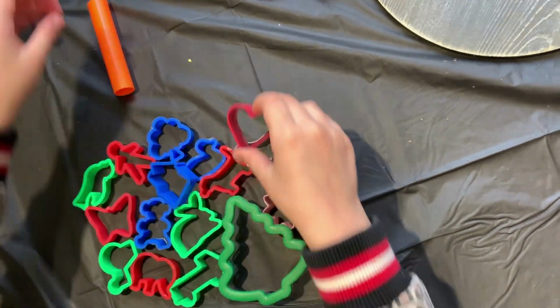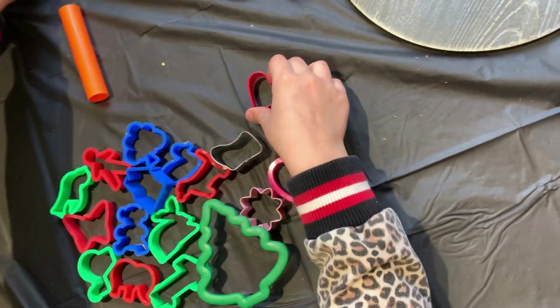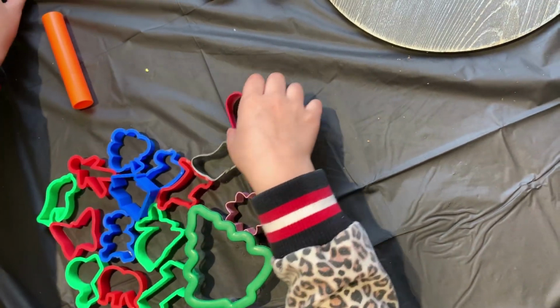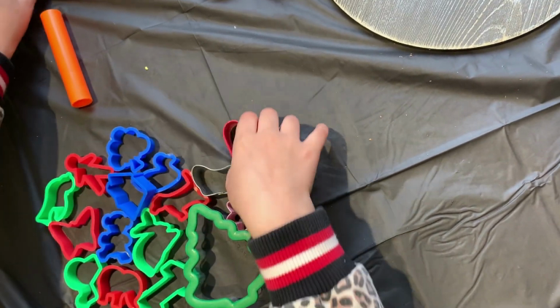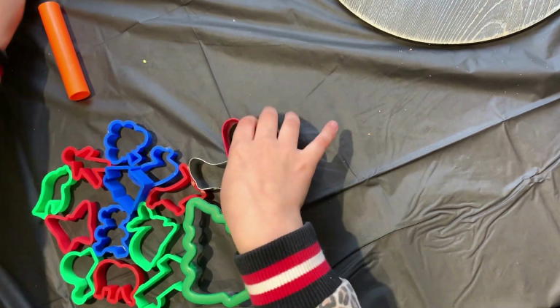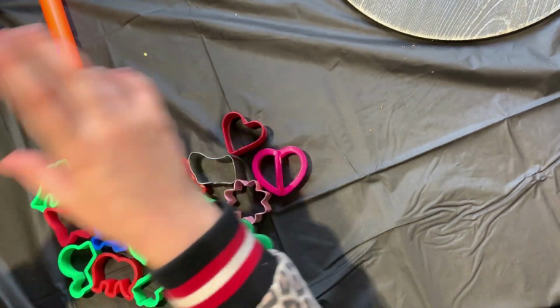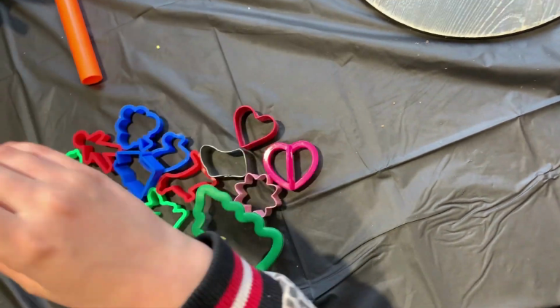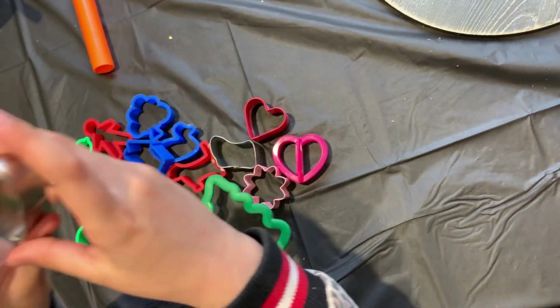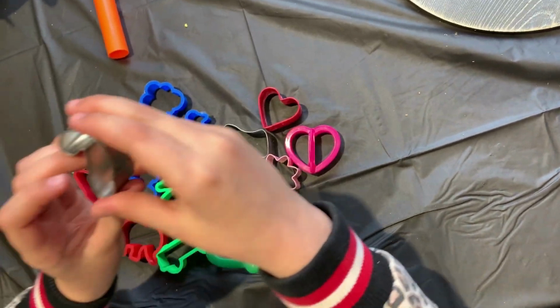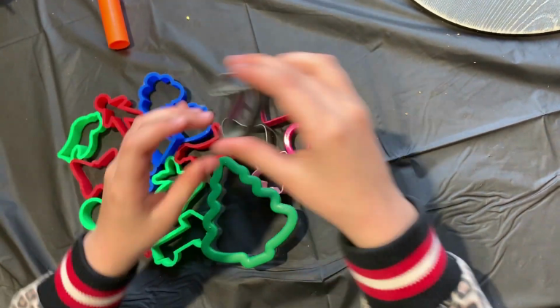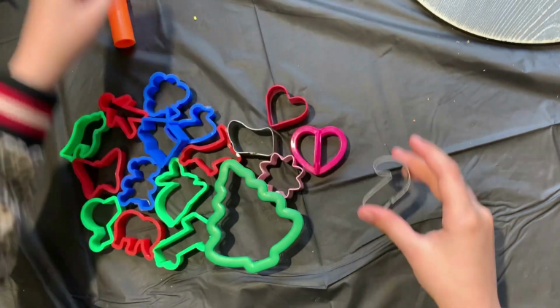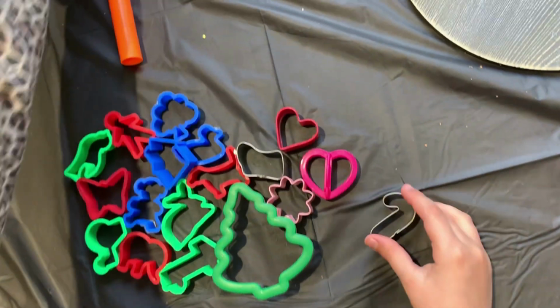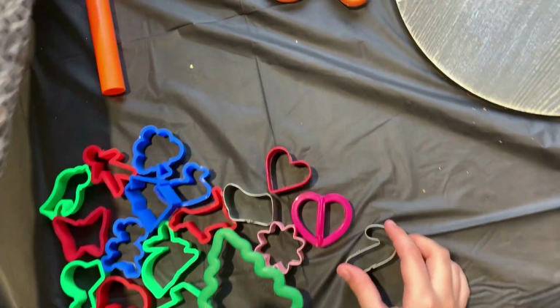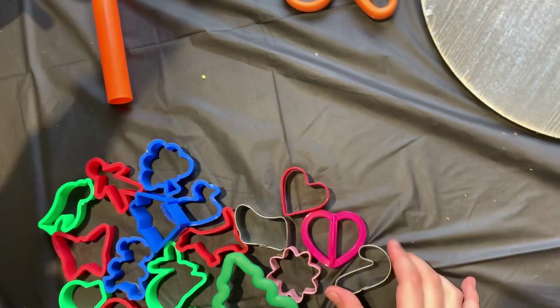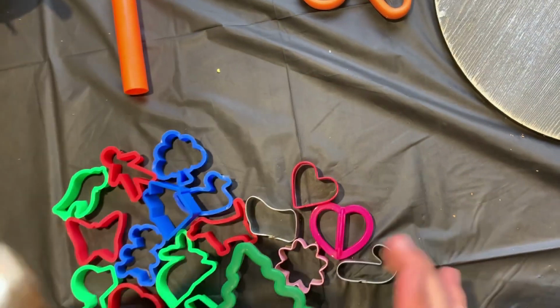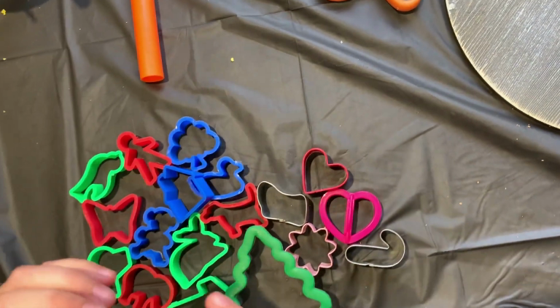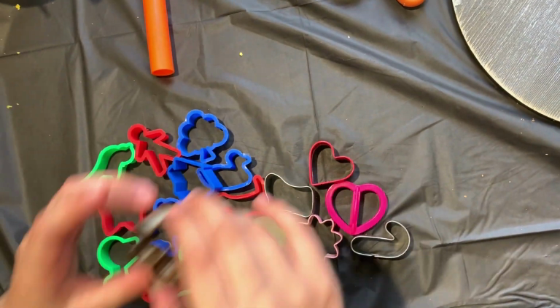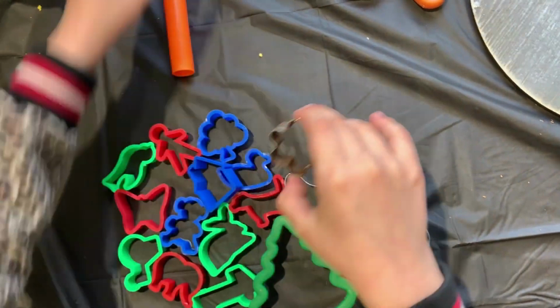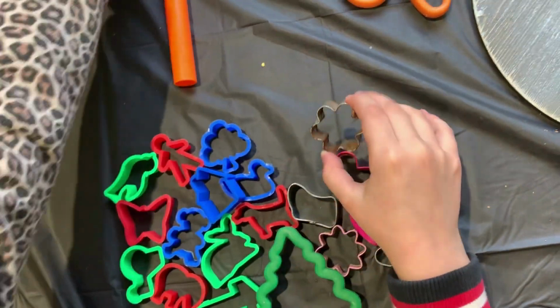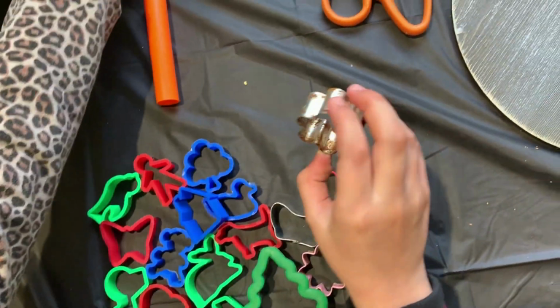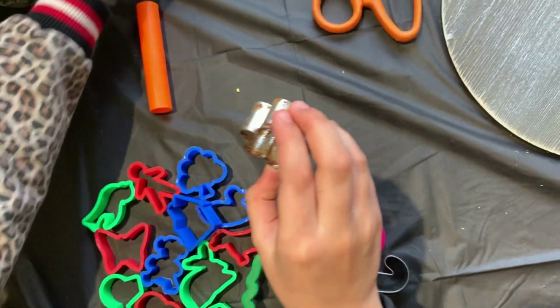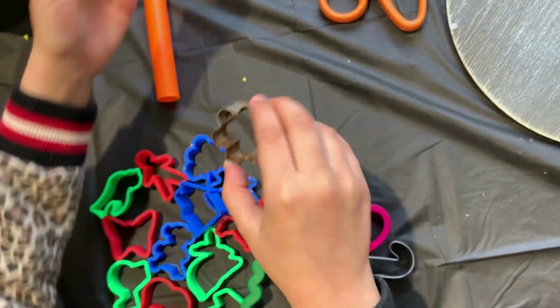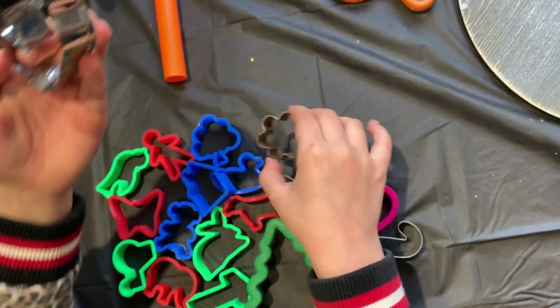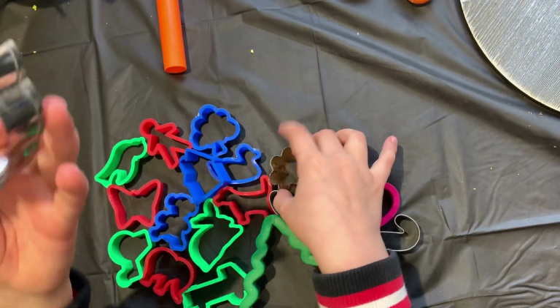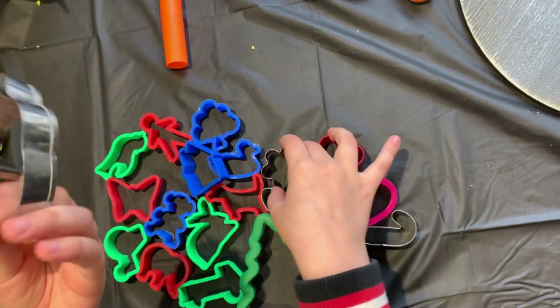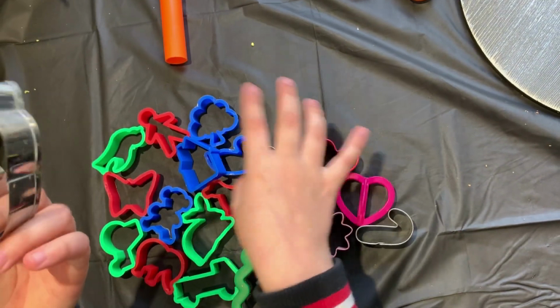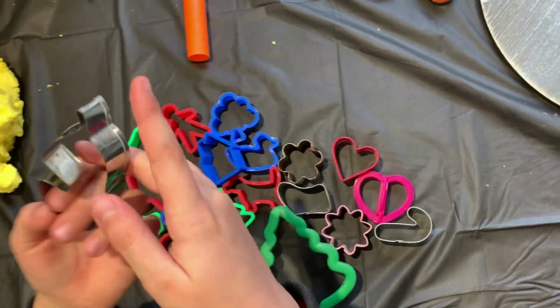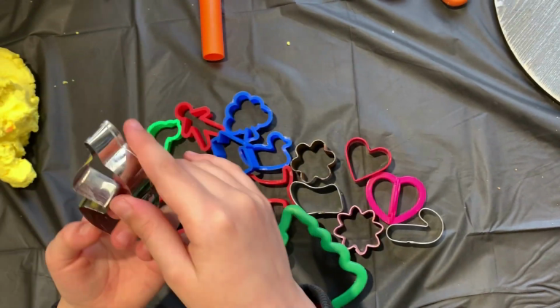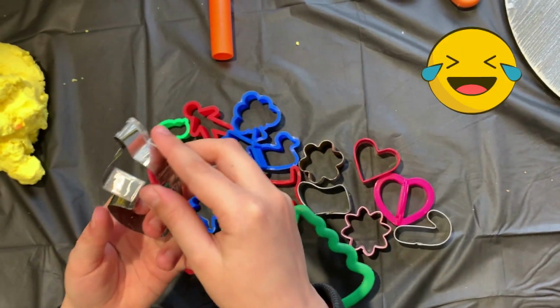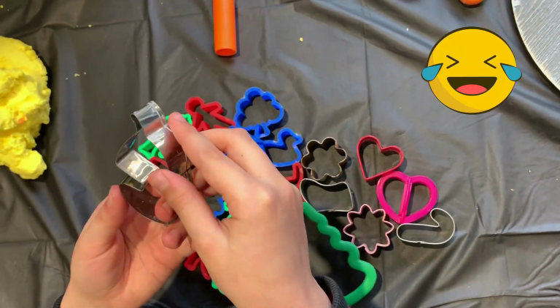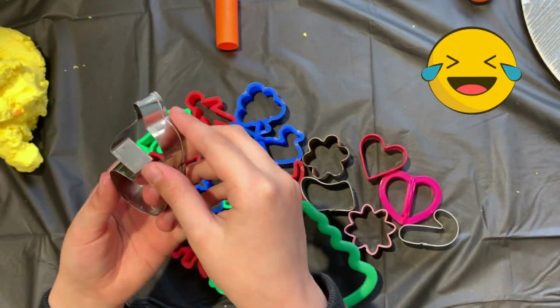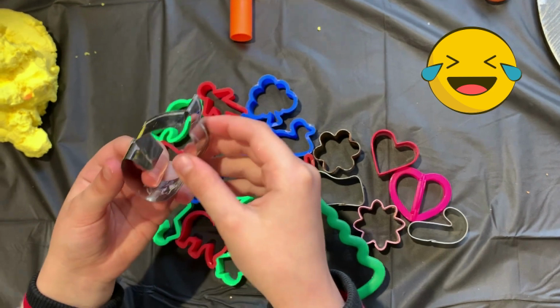Another heart, a candy cane, another flower. And I don't know what this is — it looks weird.